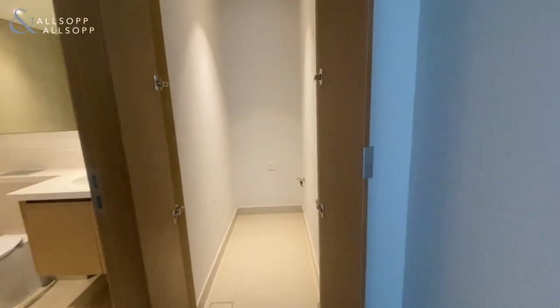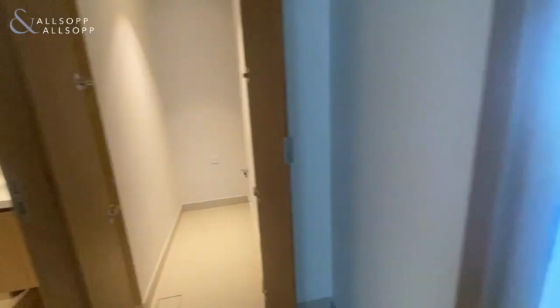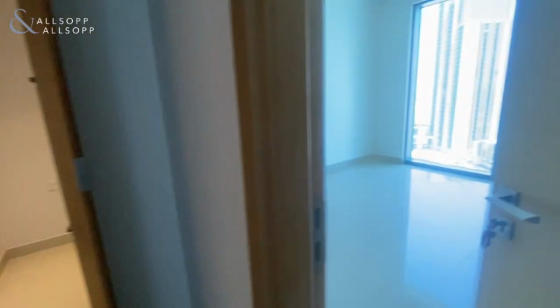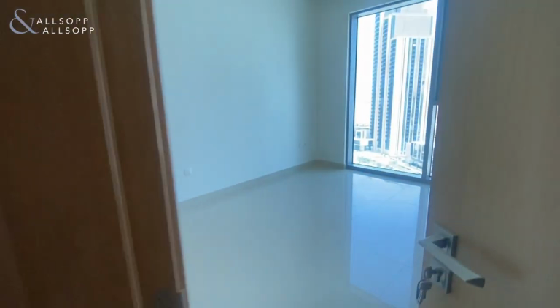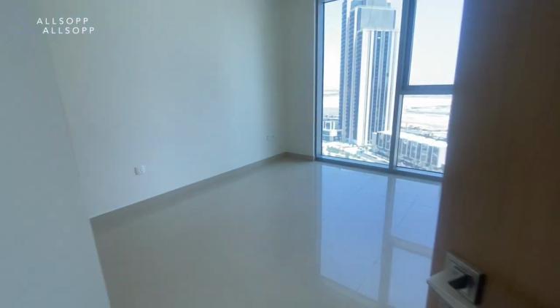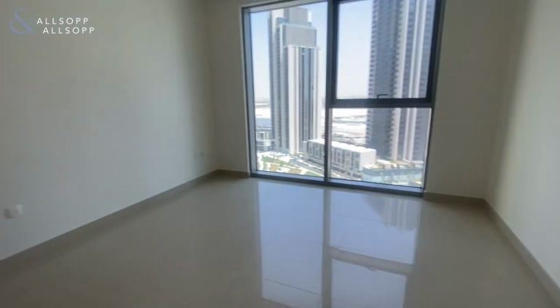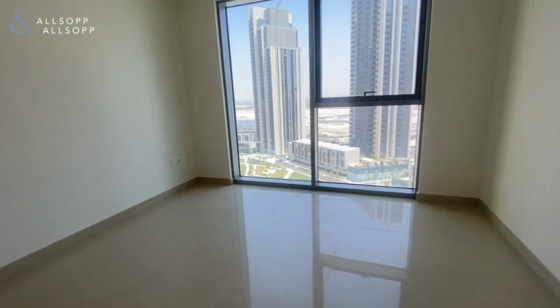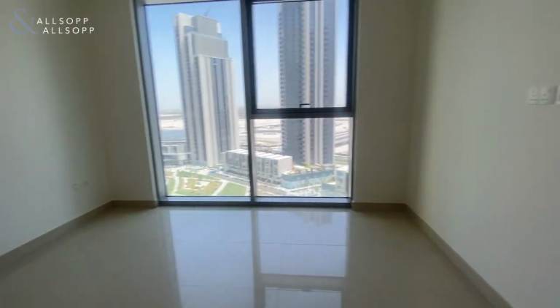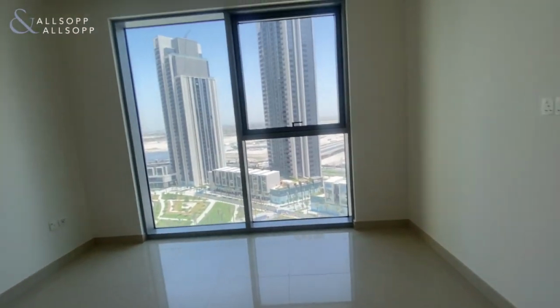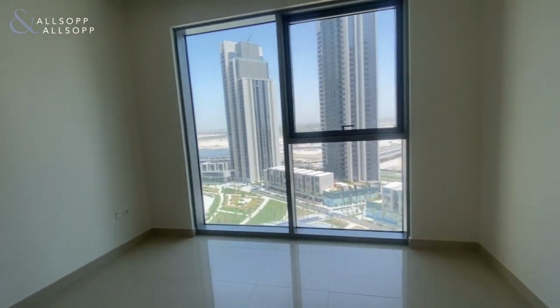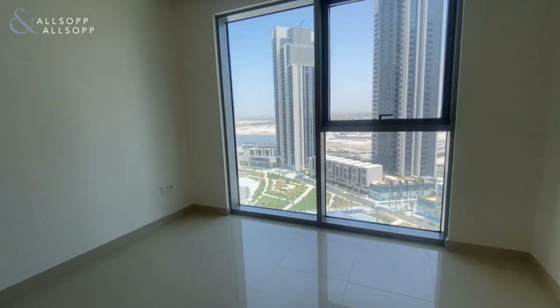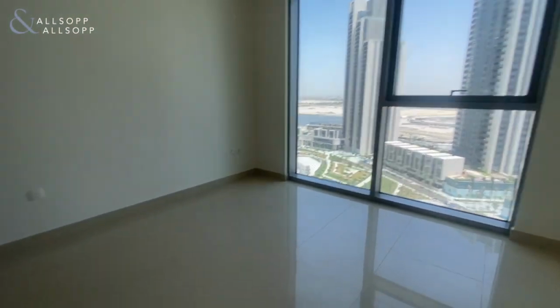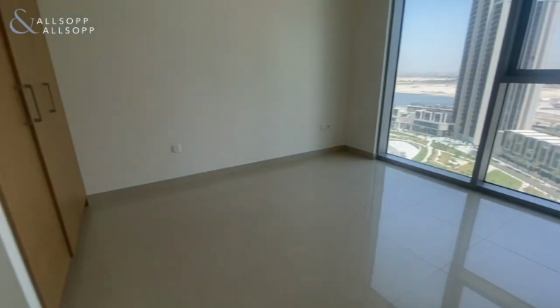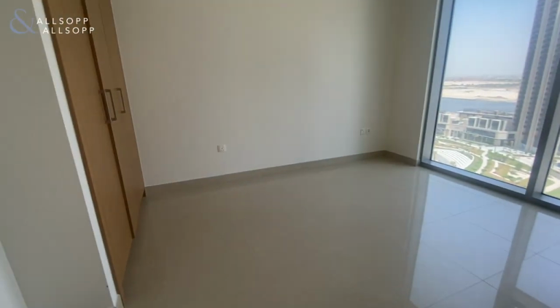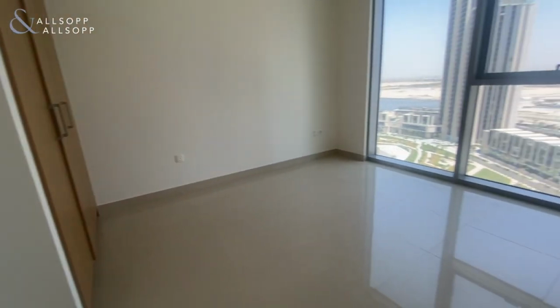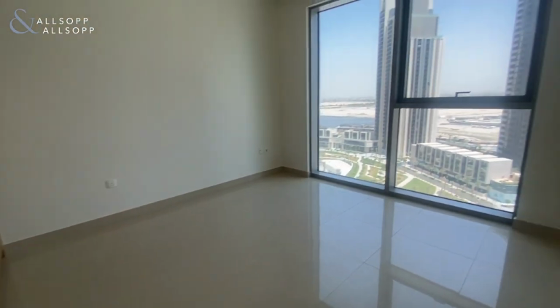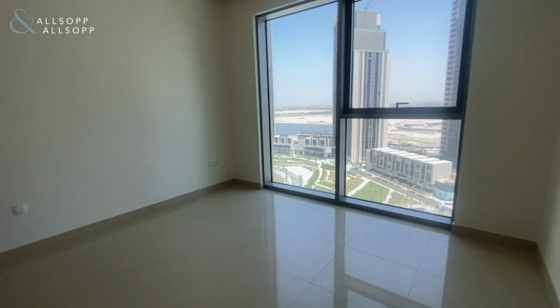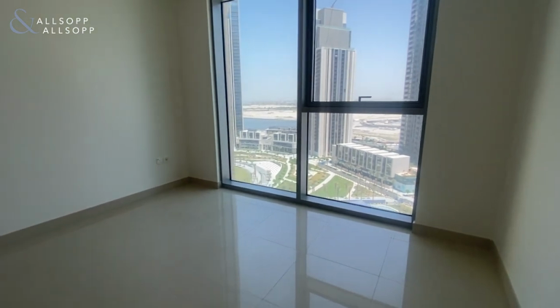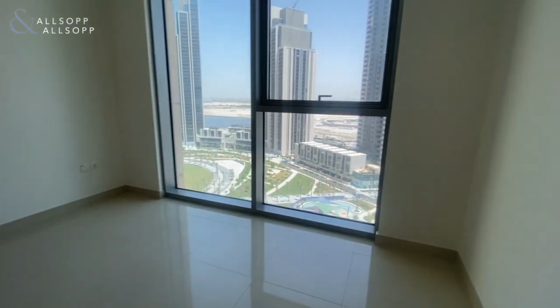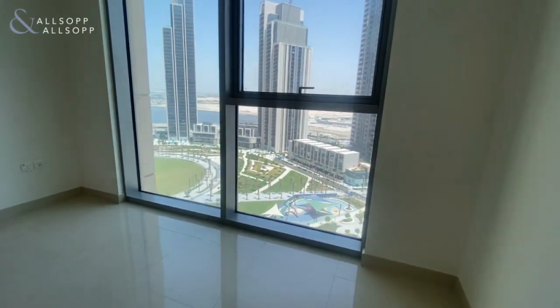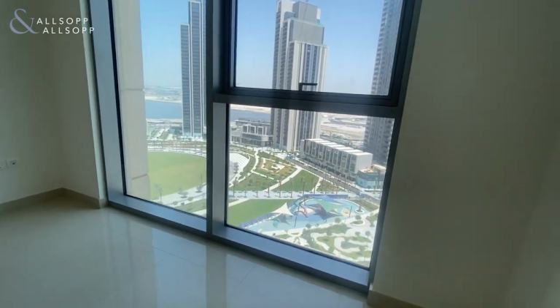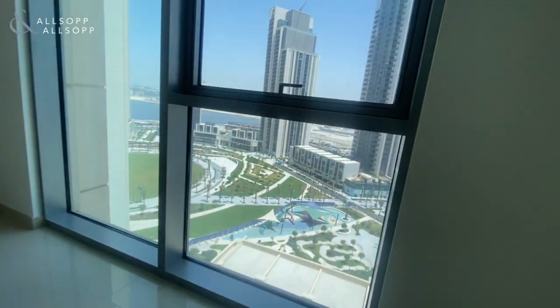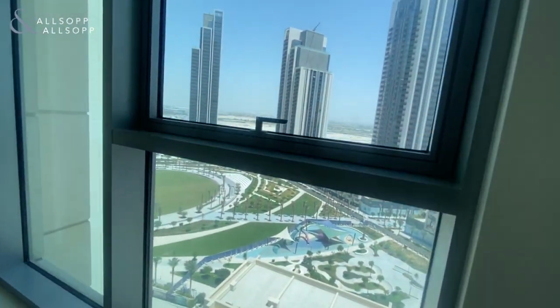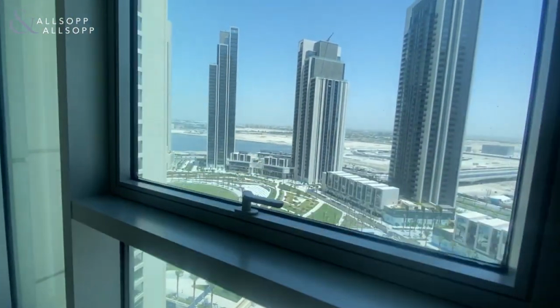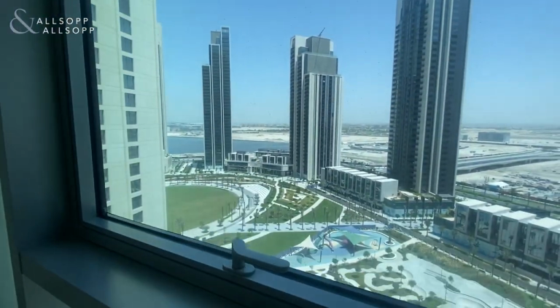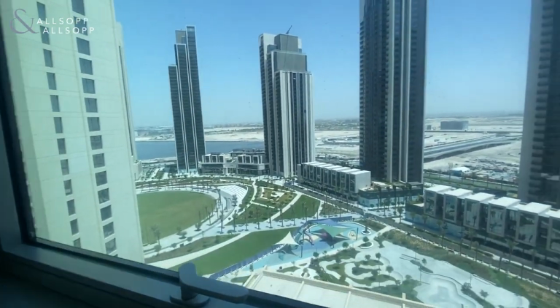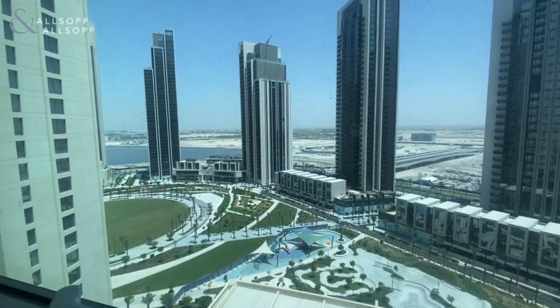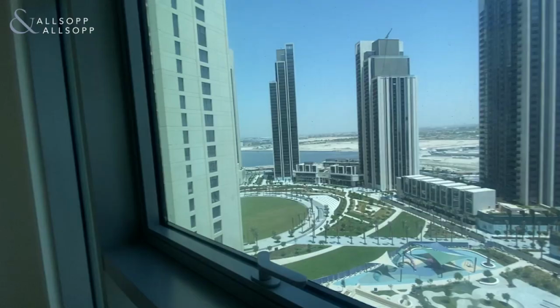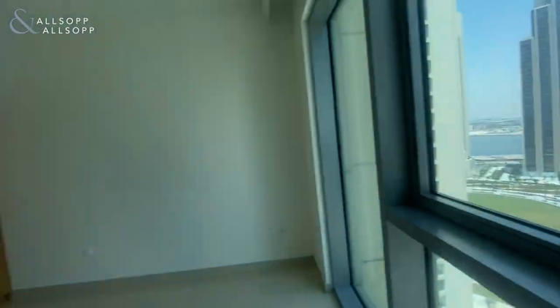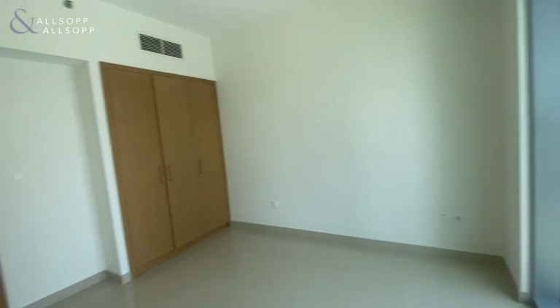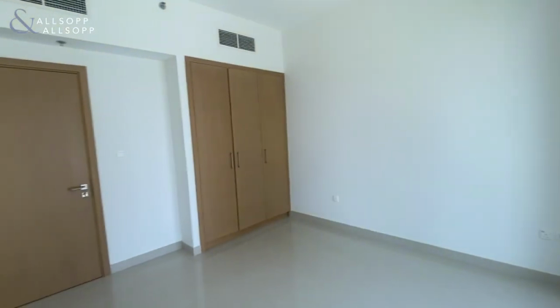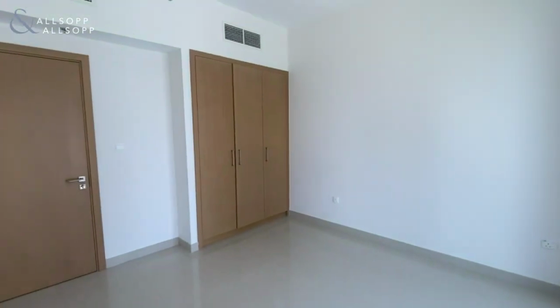Making our way into the master bedroom. Again, floor to ceiling windows, and plenty of bedroom space in here as well. You've got park views, and then you've also got your built-in wardrobes as well.